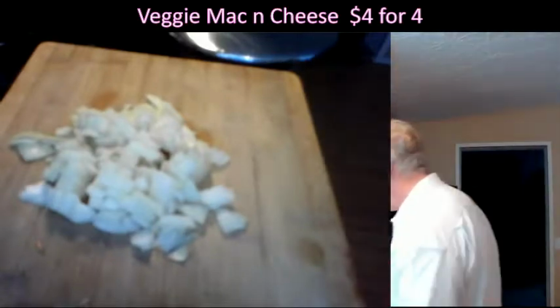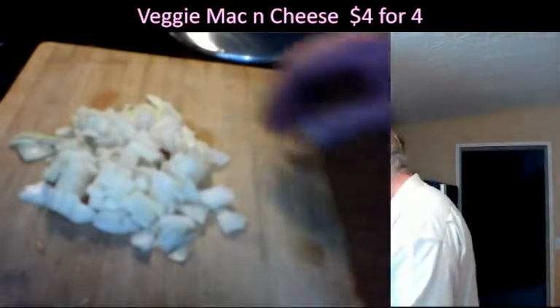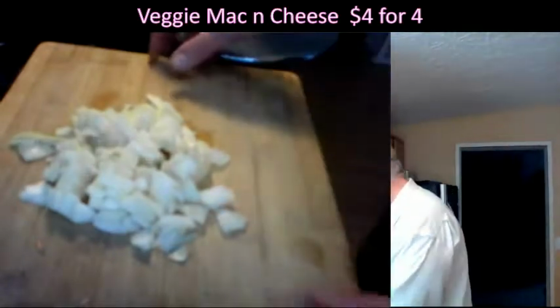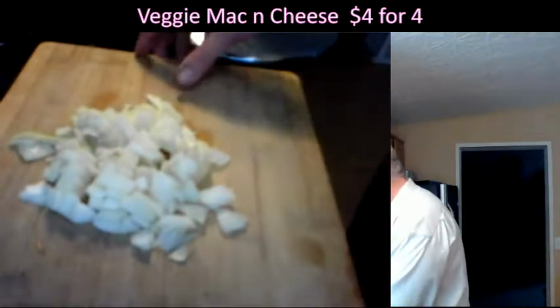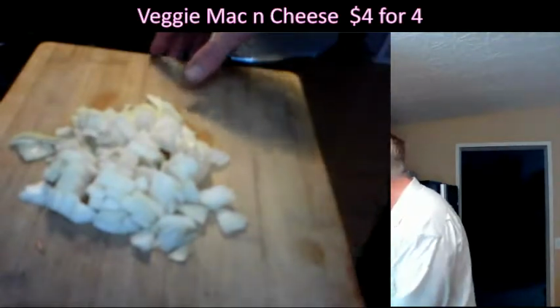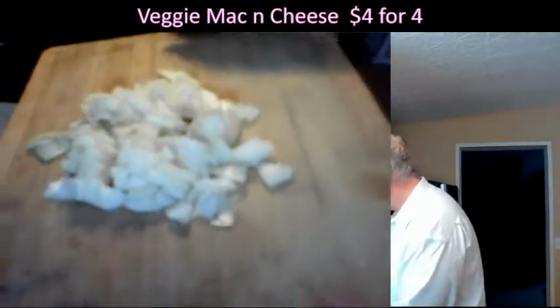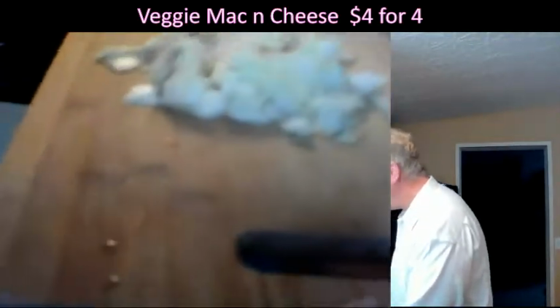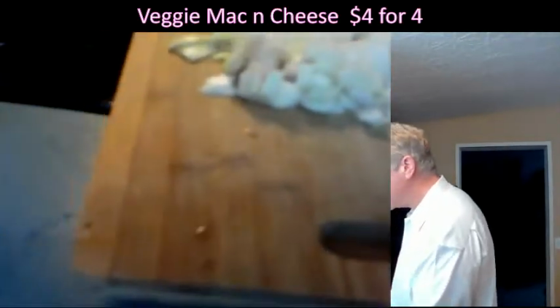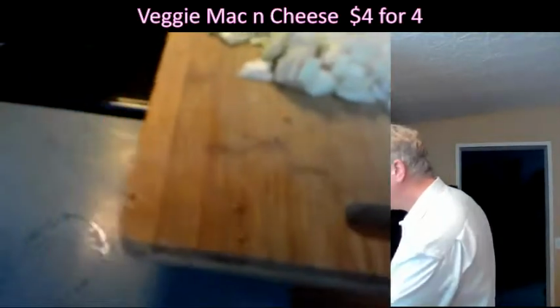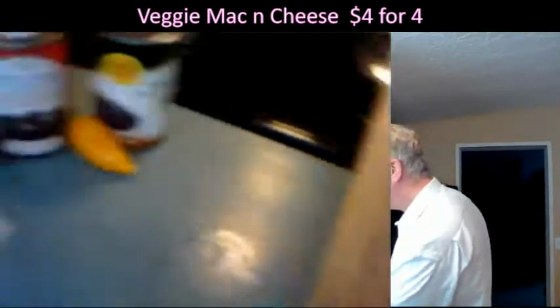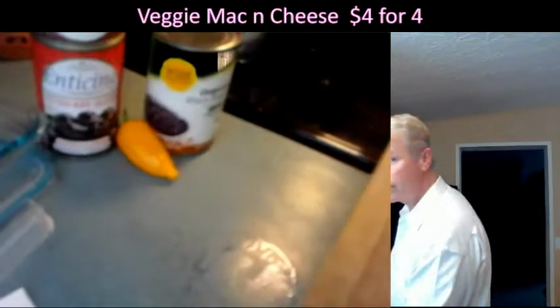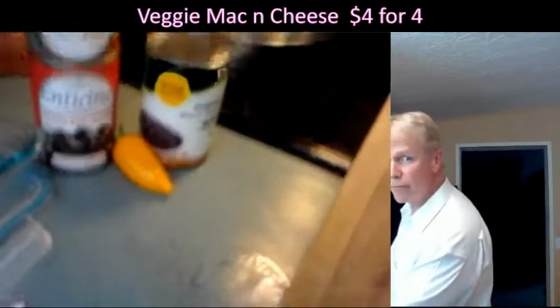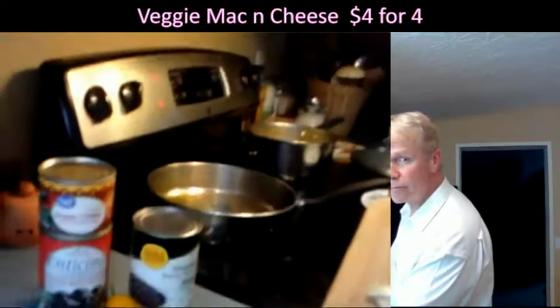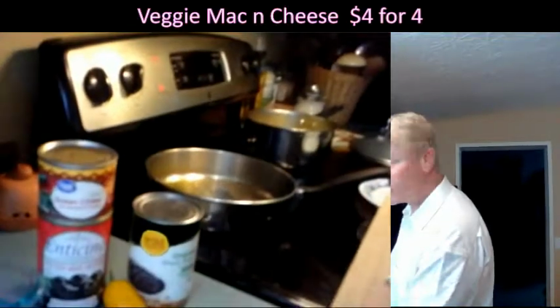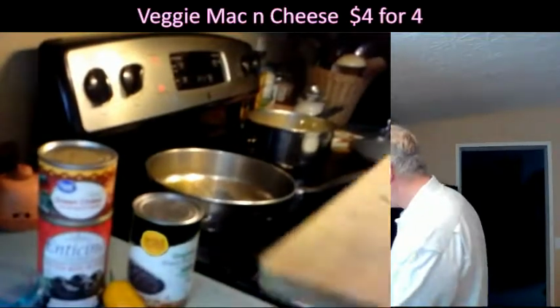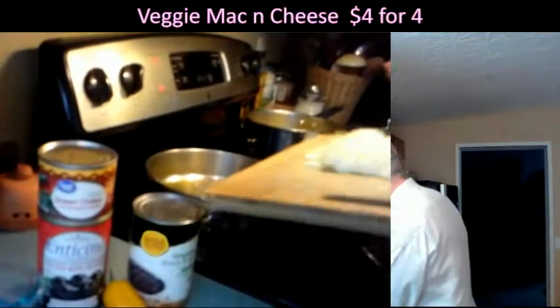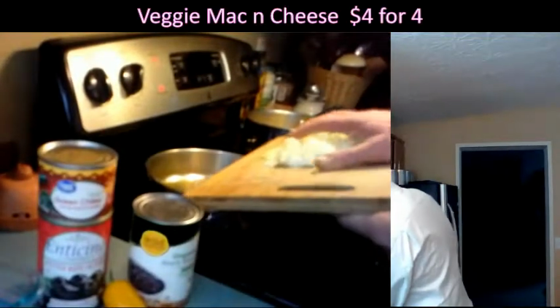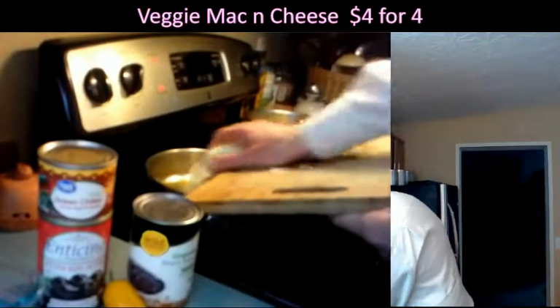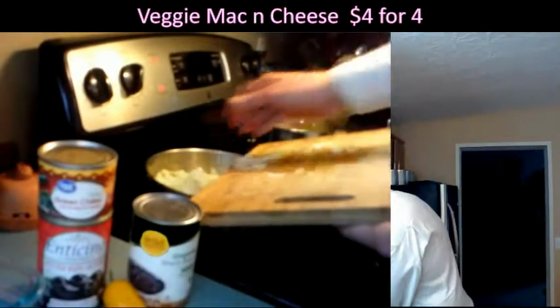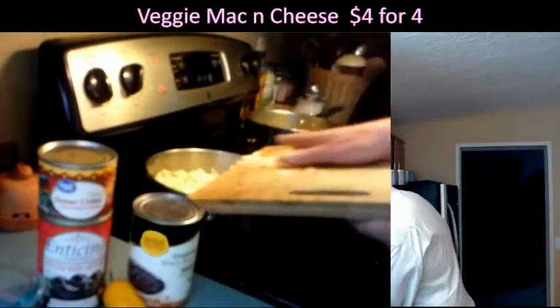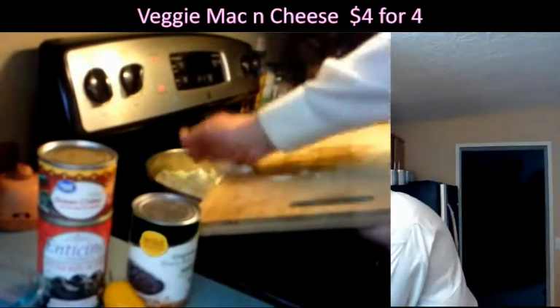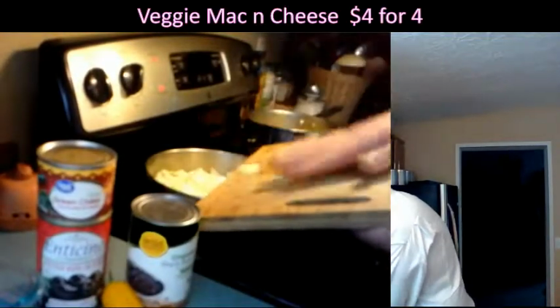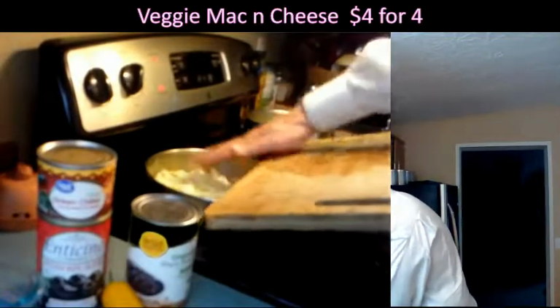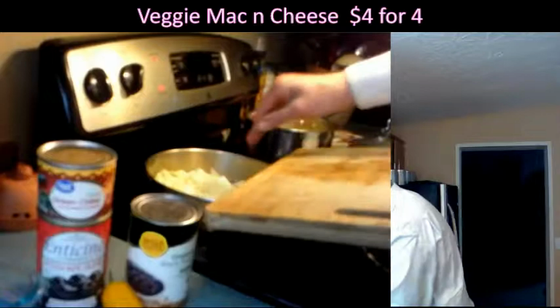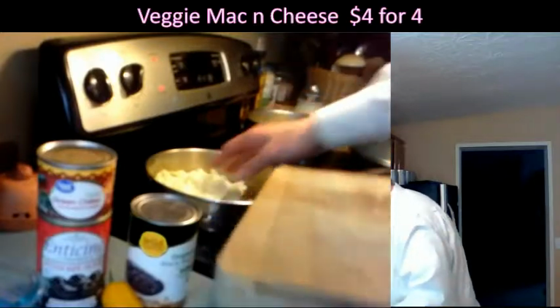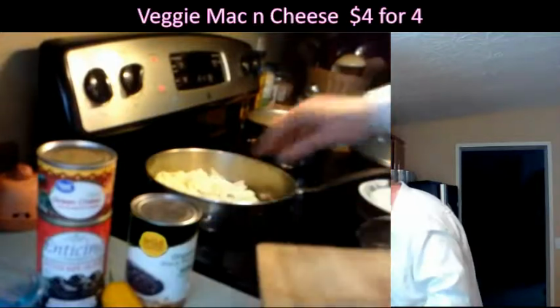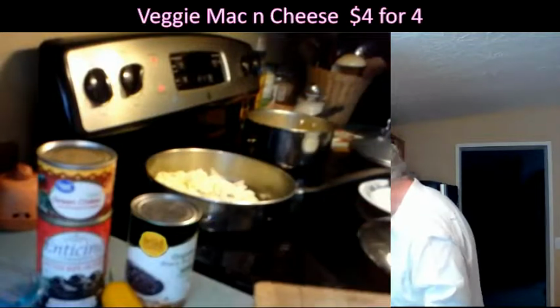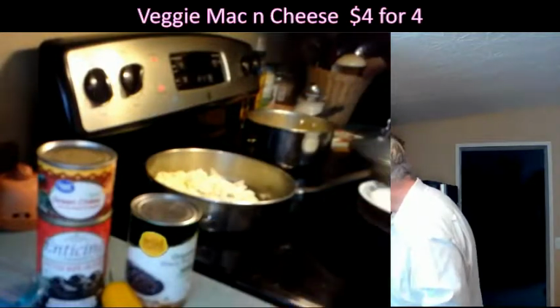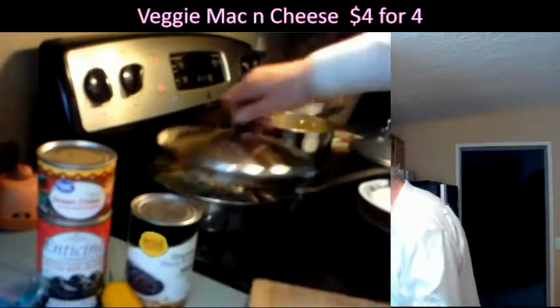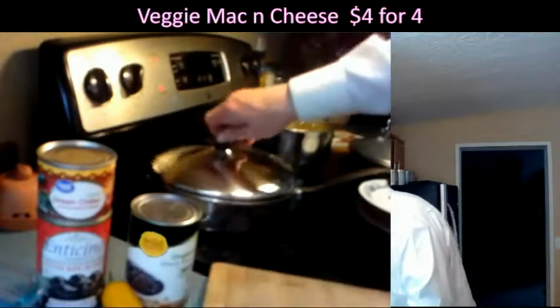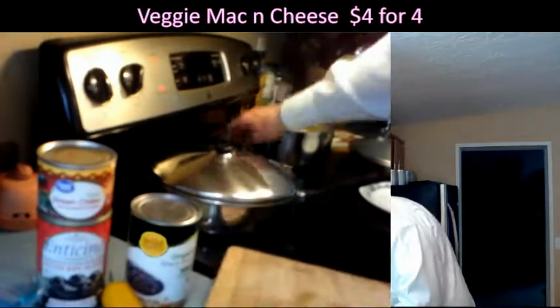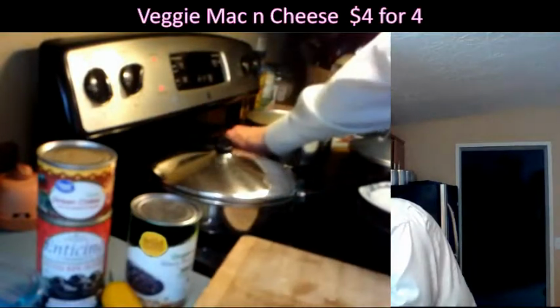Okay, I'm going to push that onion into the pan here. Got to make sure the pan's a little warm, you know. You can cover it up.